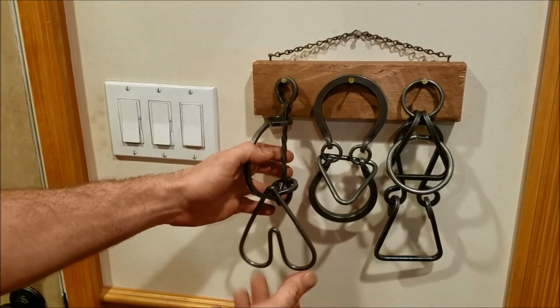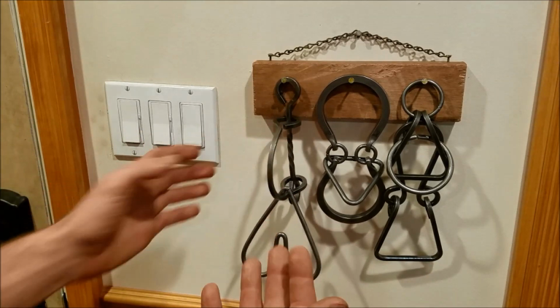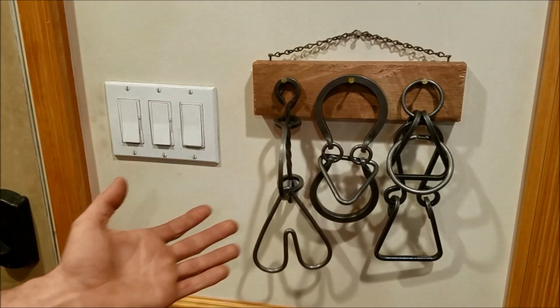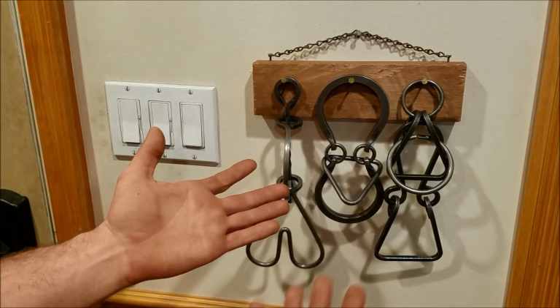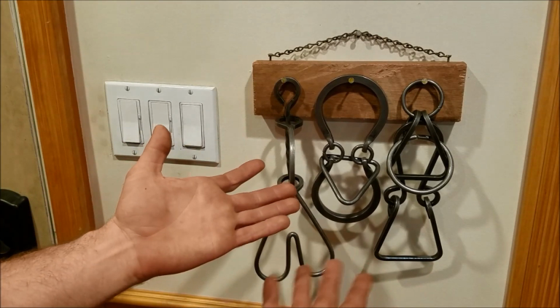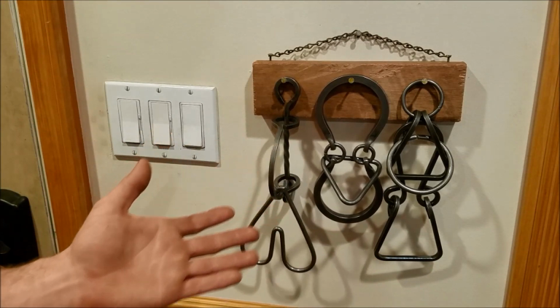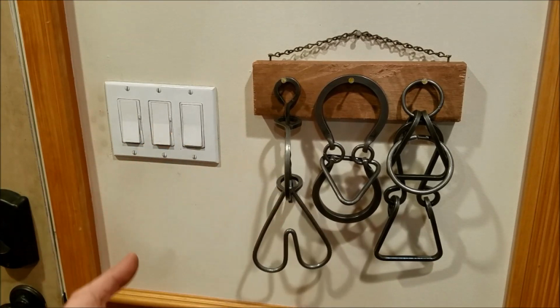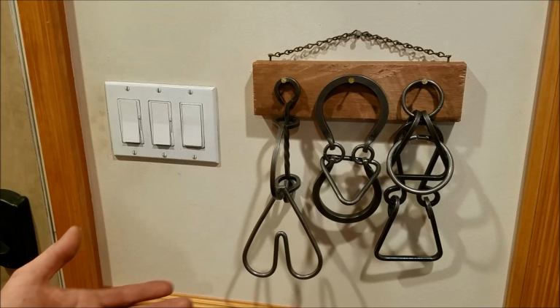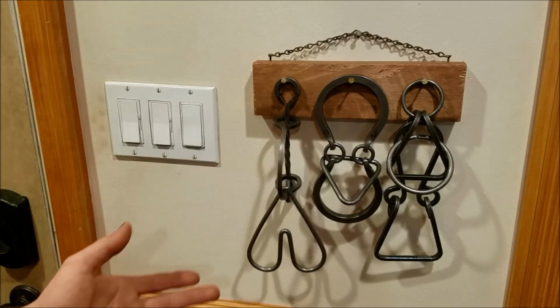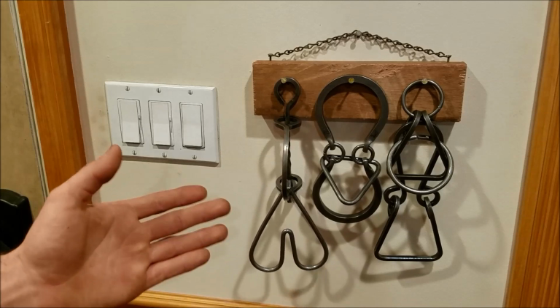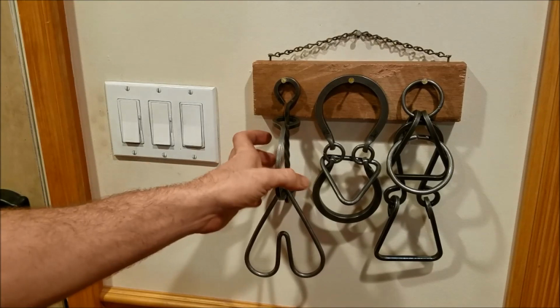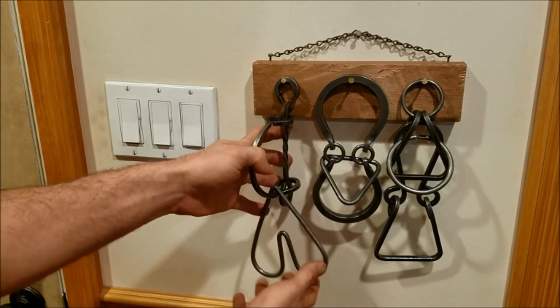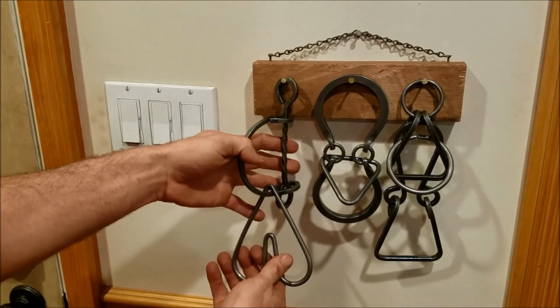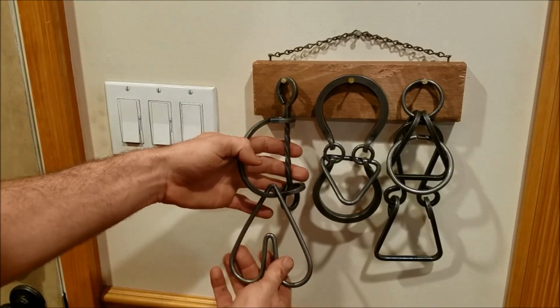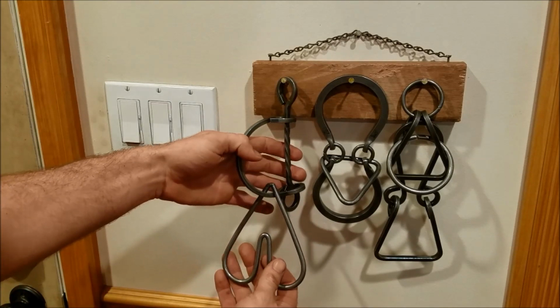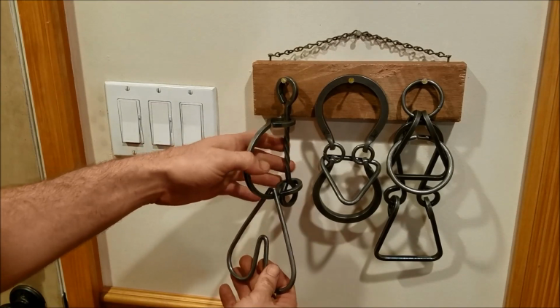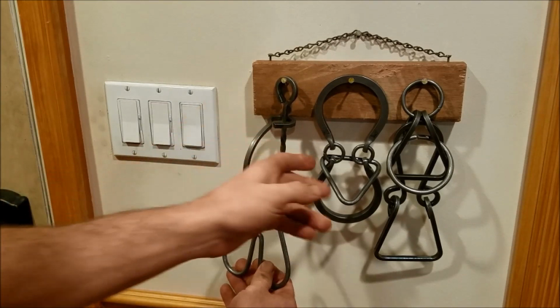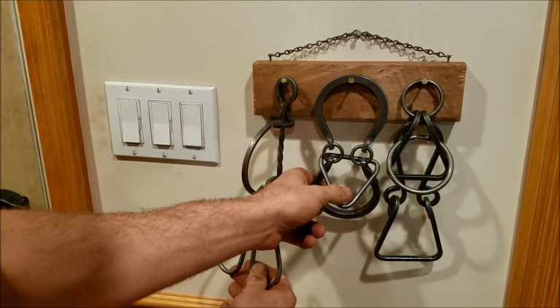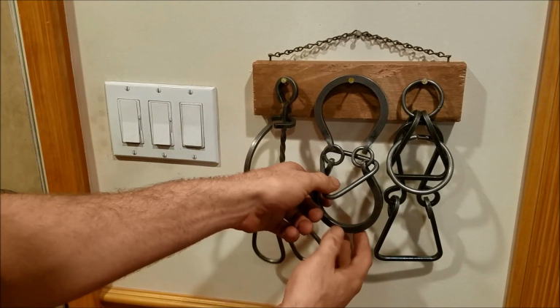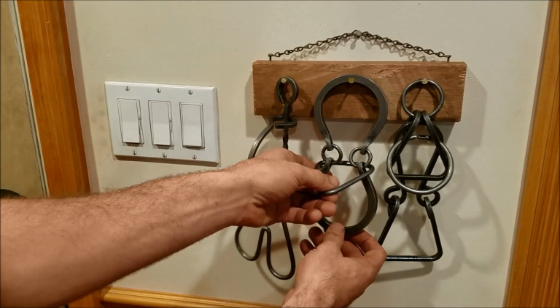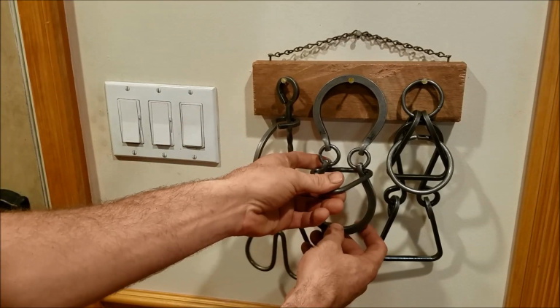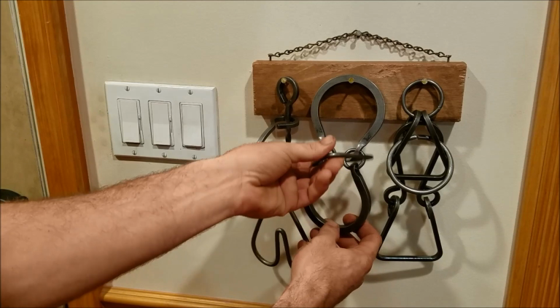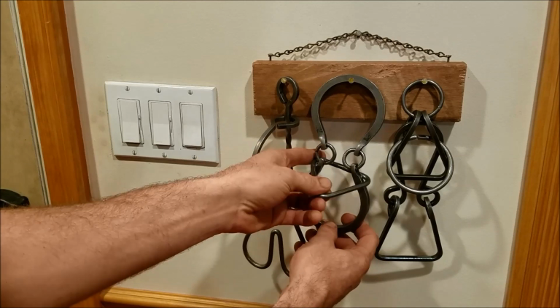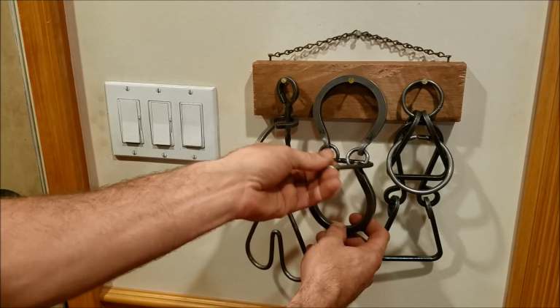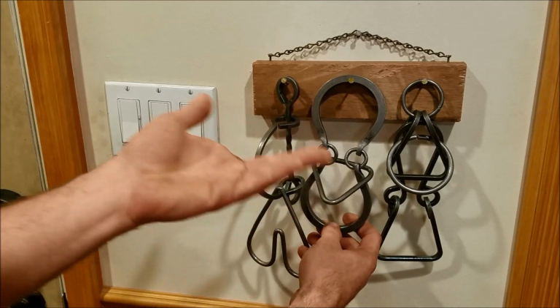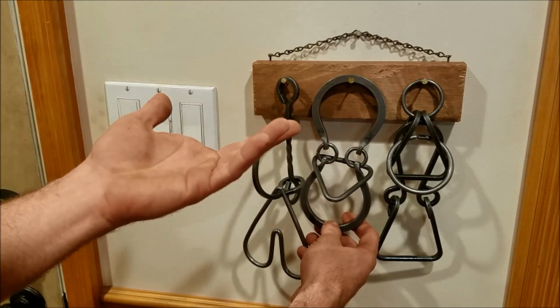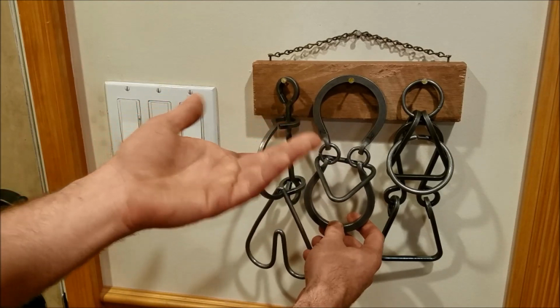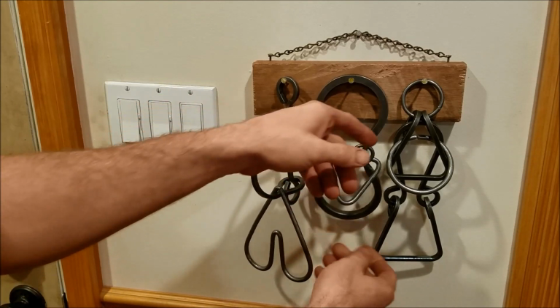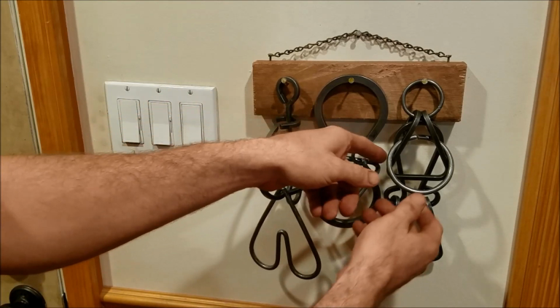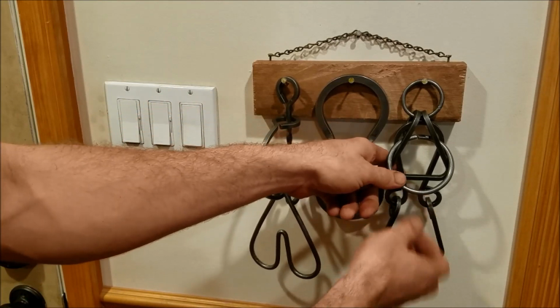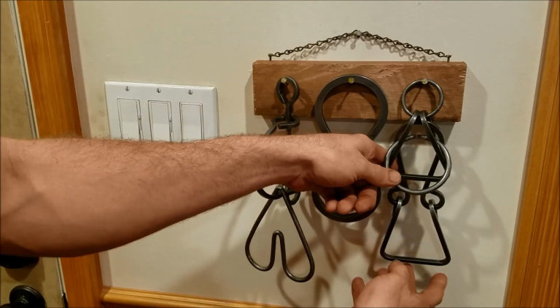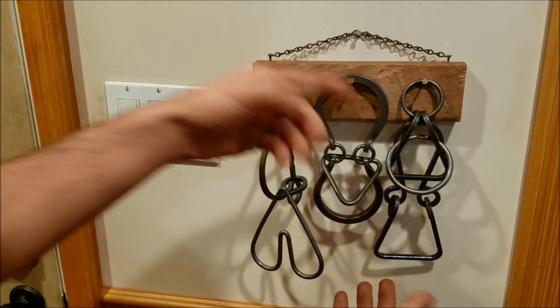By the way, I'm going to show you the solutions in this video too, so we'll jump to that in a second. This is the Iron Heart — really cool puzzle. This is Tridiculous, also called the old shackles. And then this is Iron Maiden.